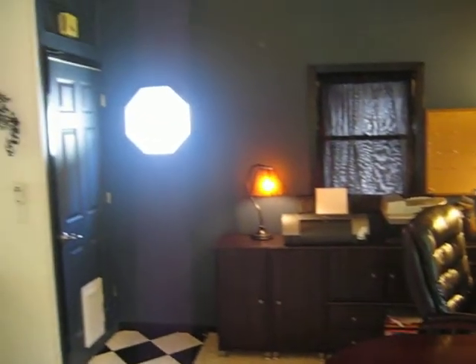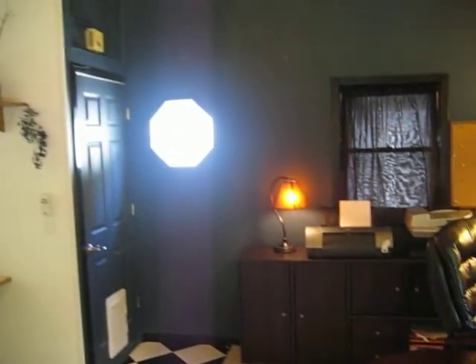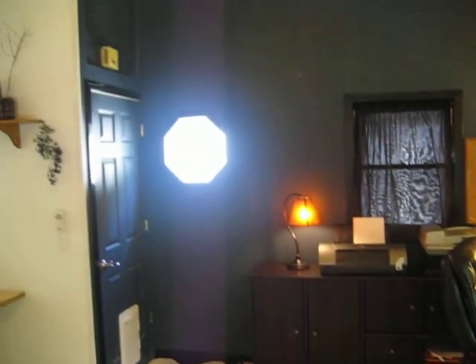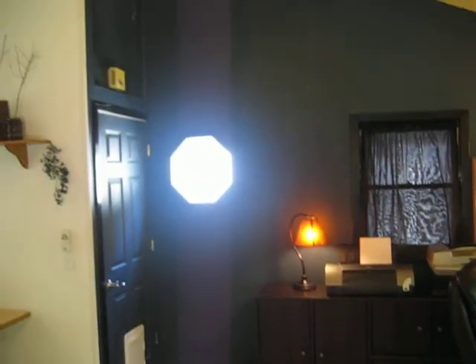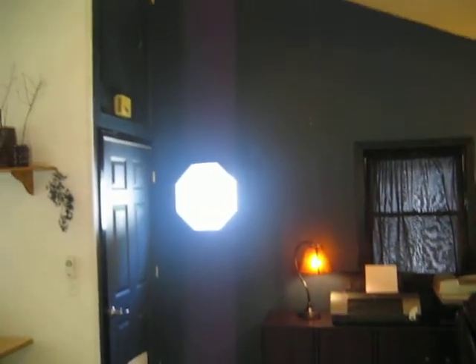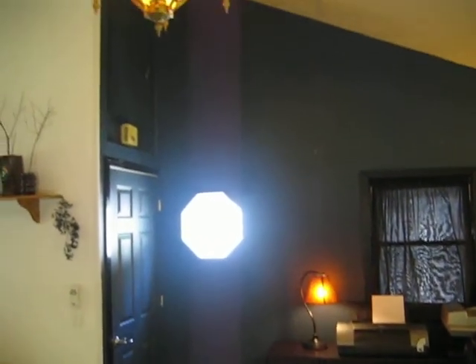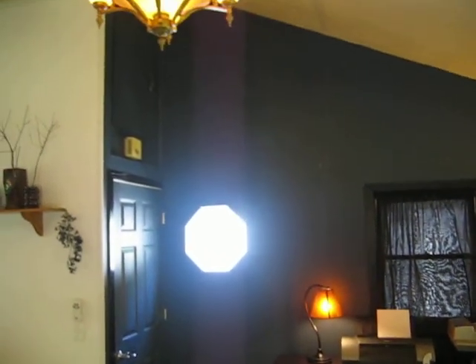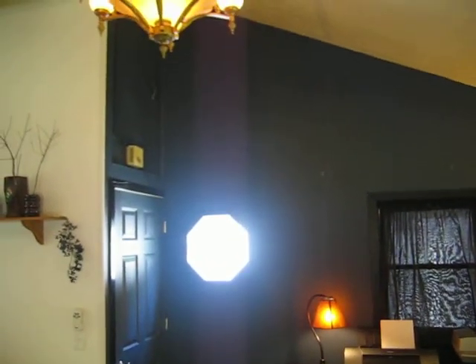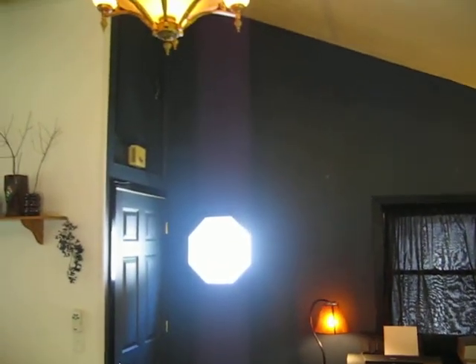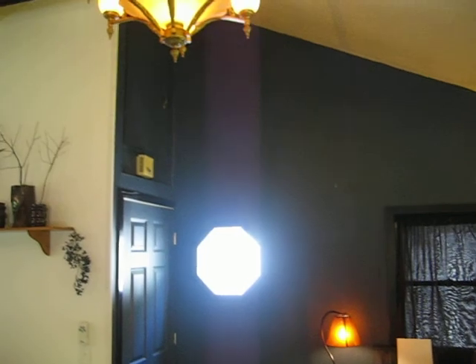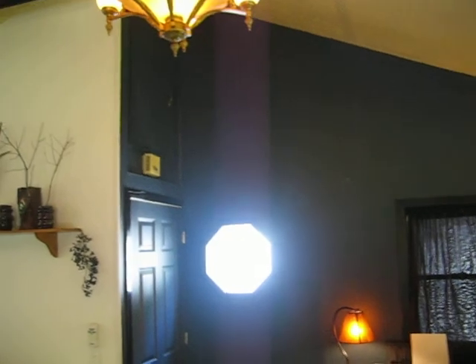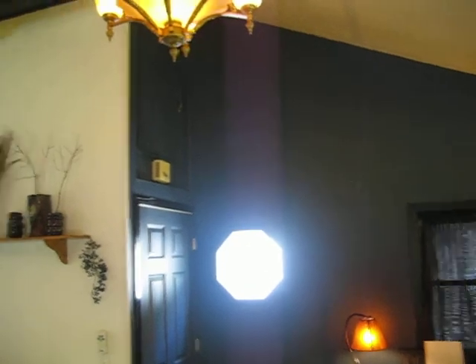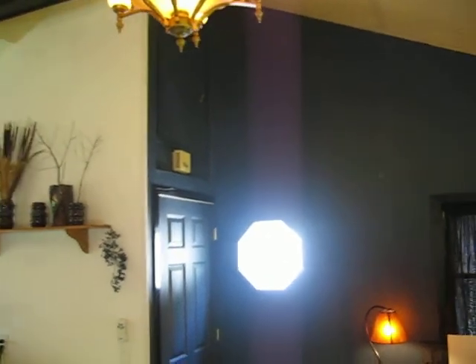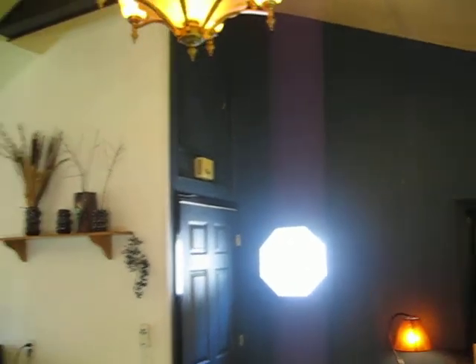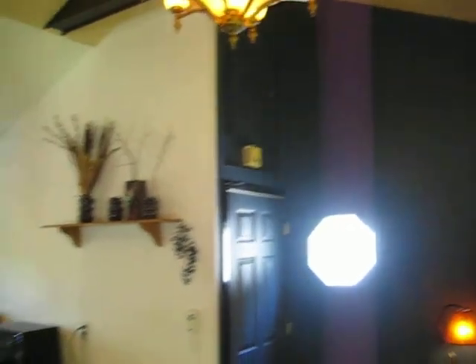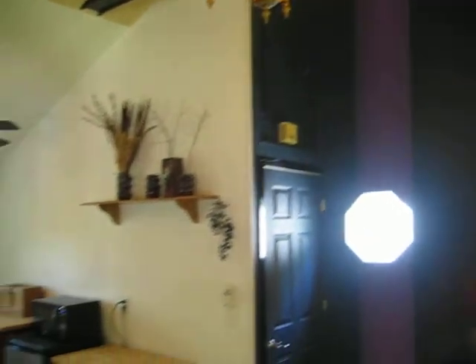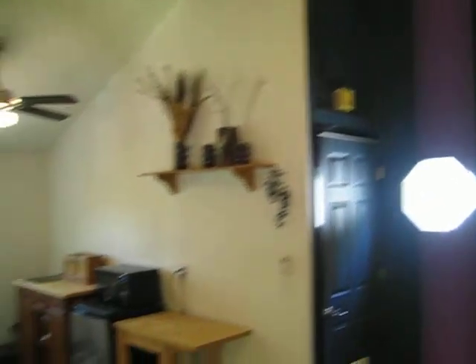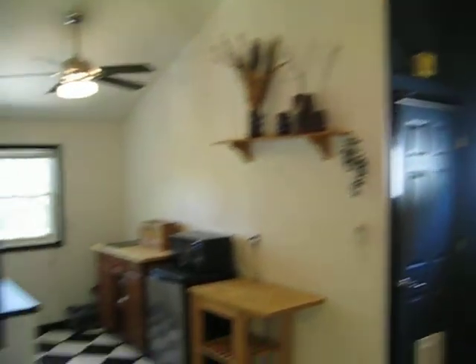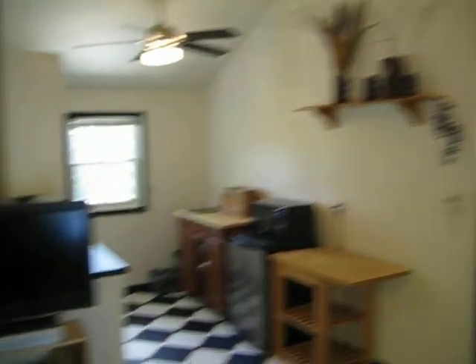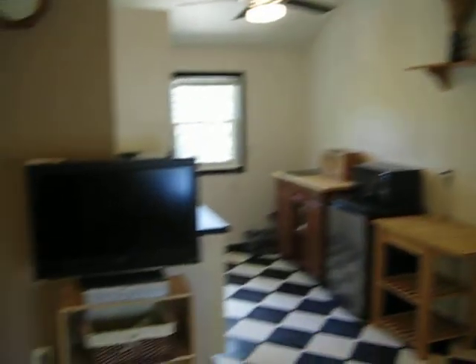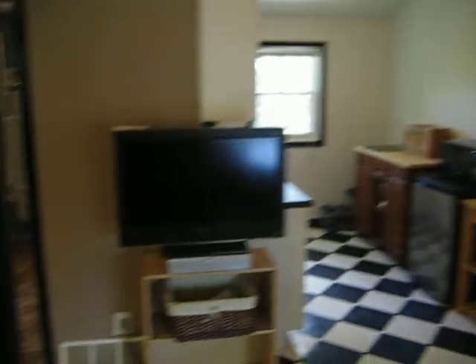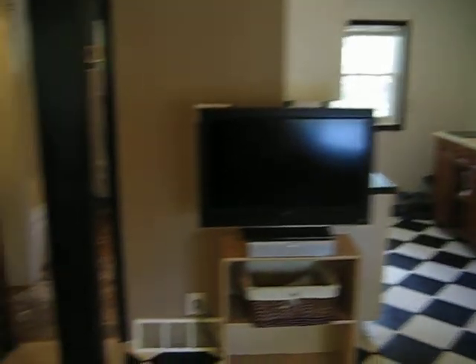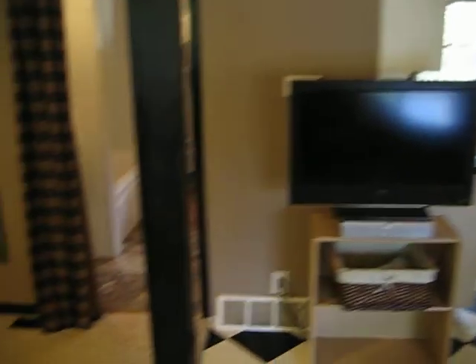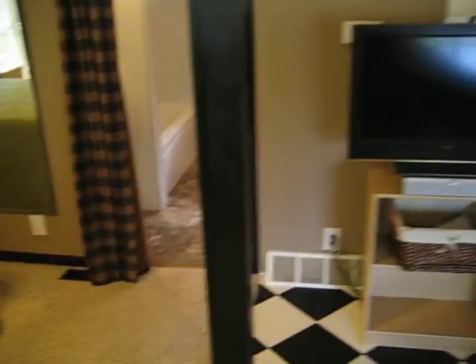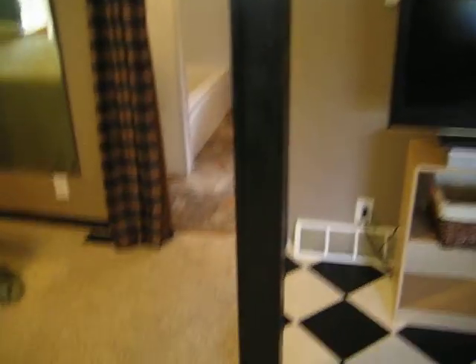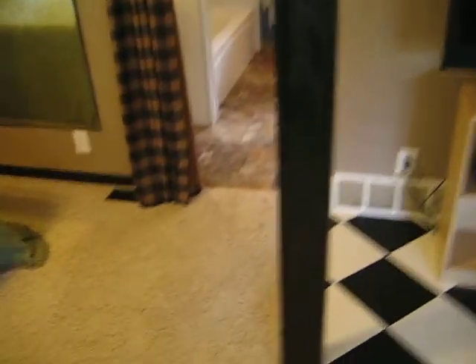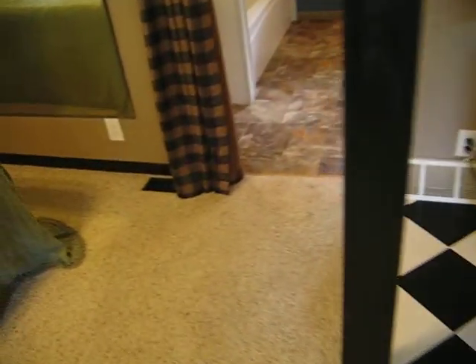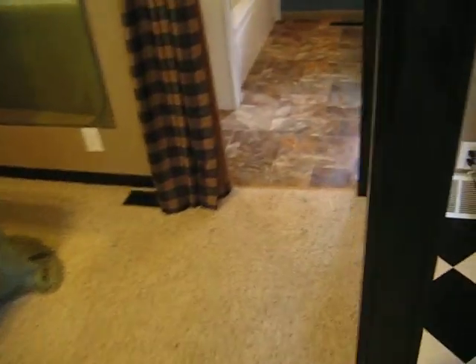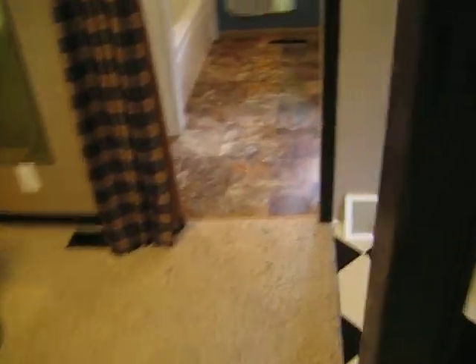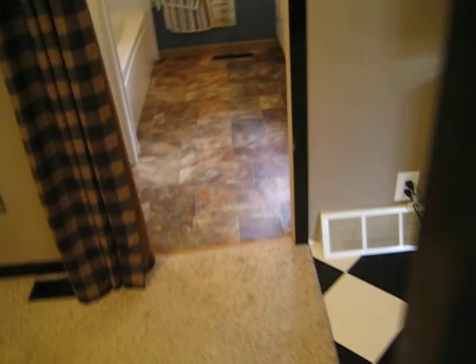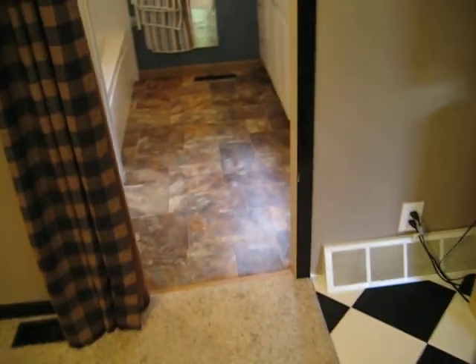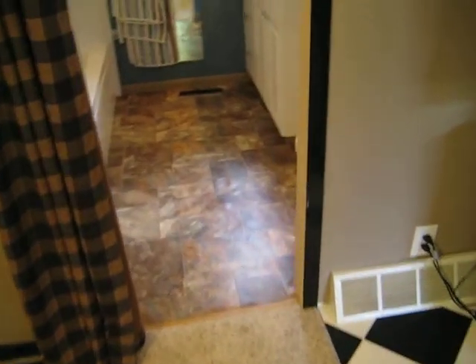Even some storage up above the door. We've got a full bath.